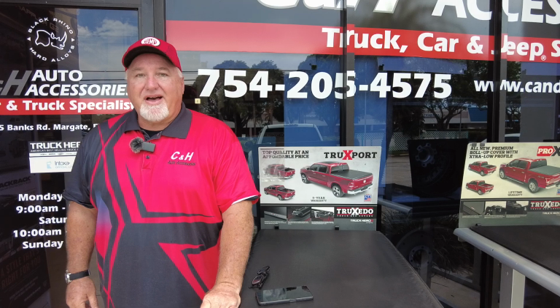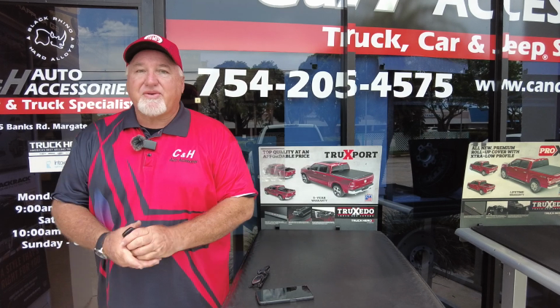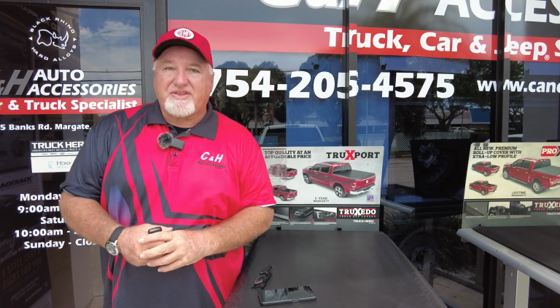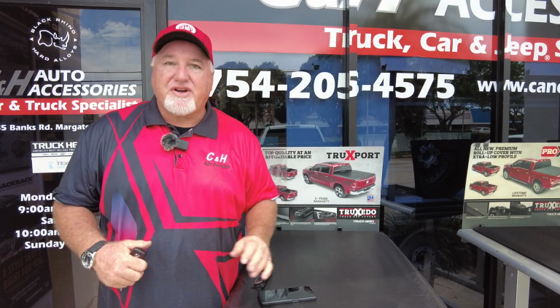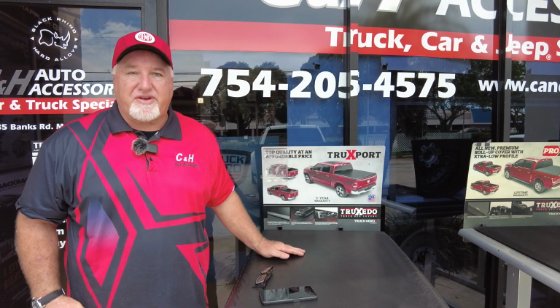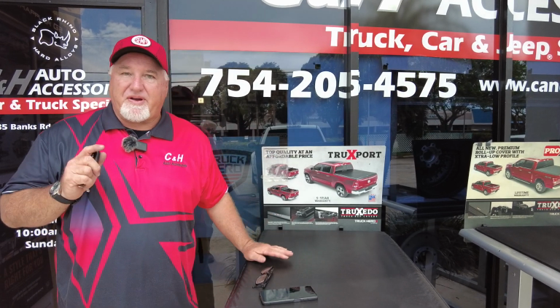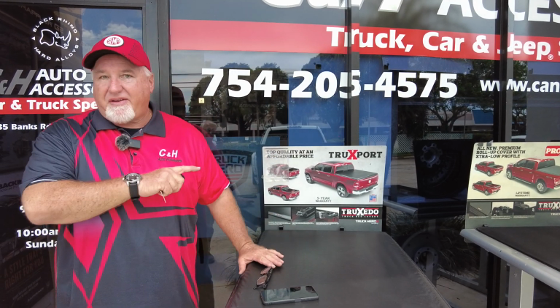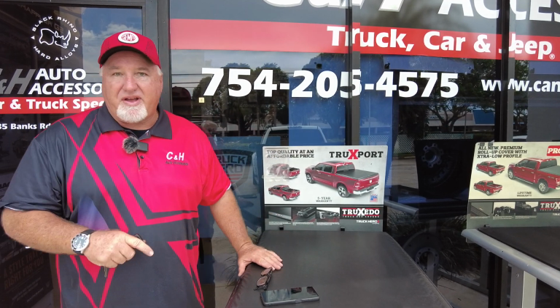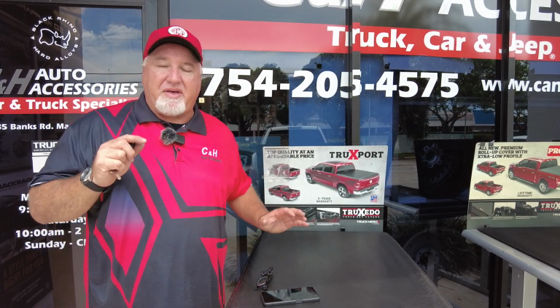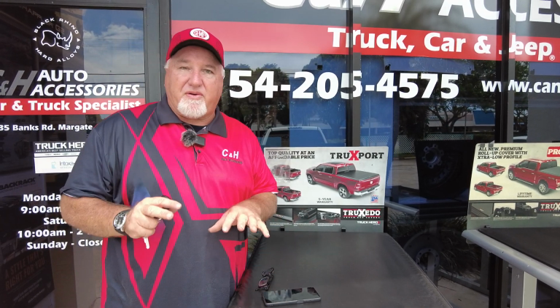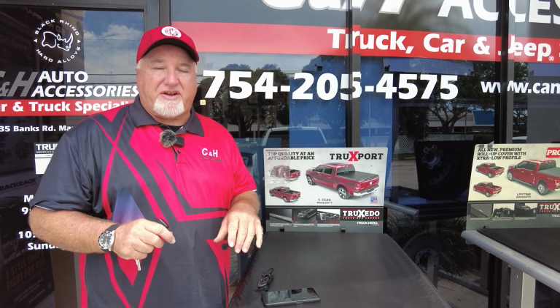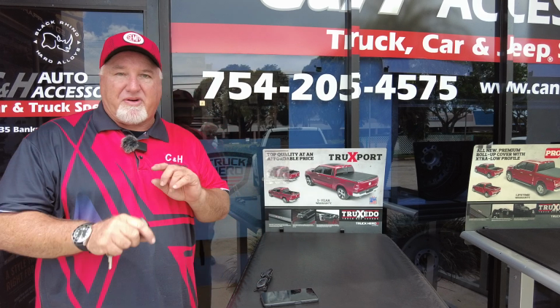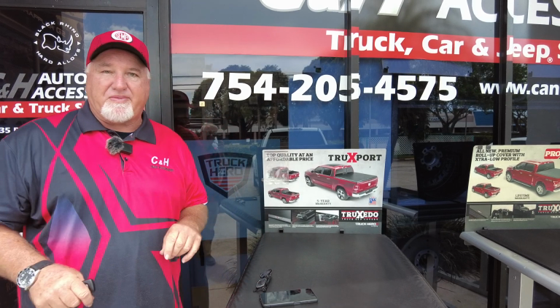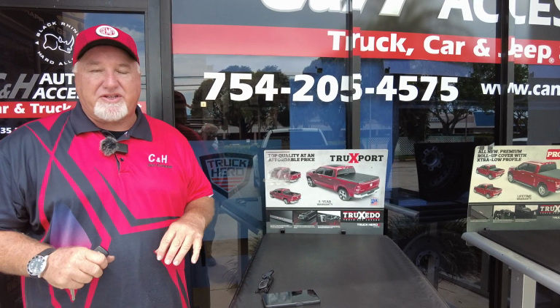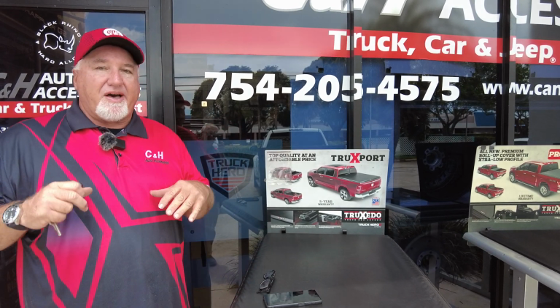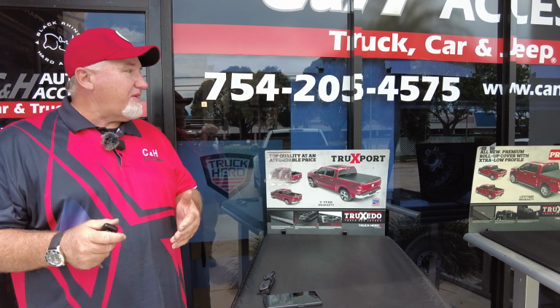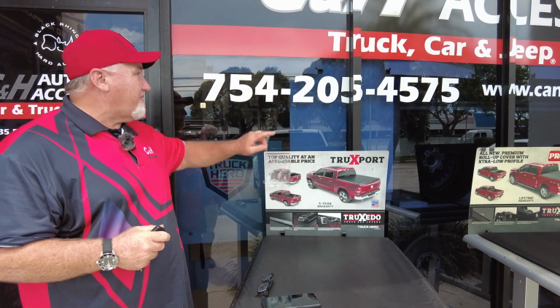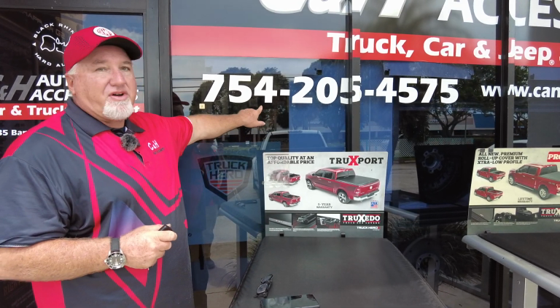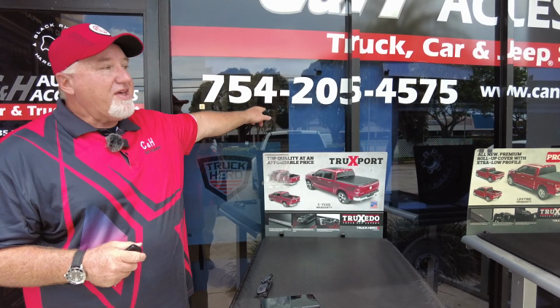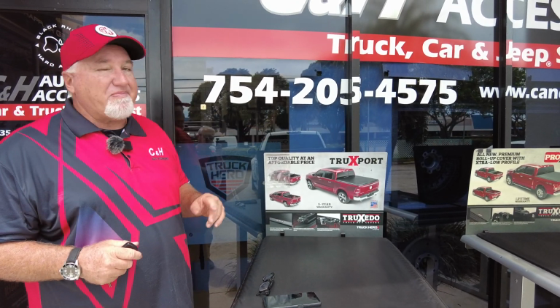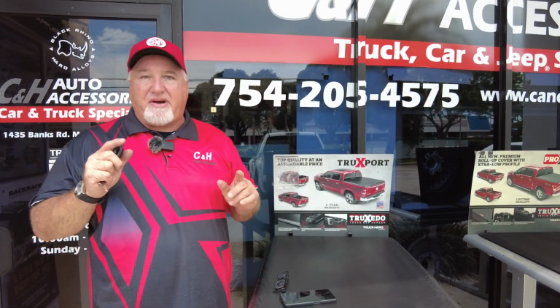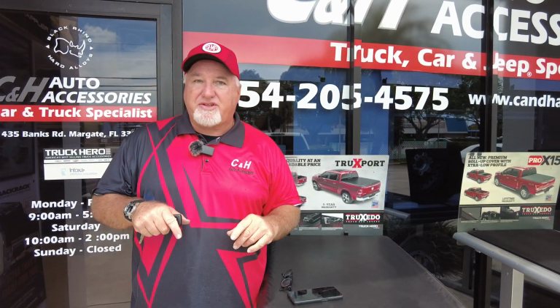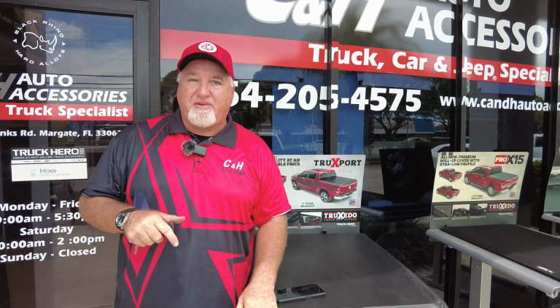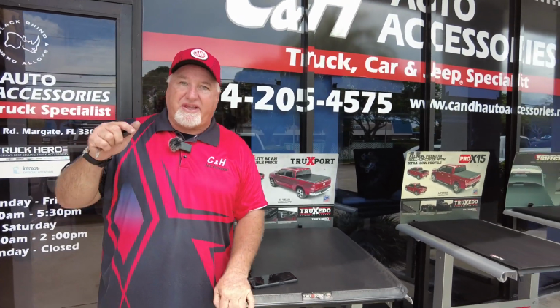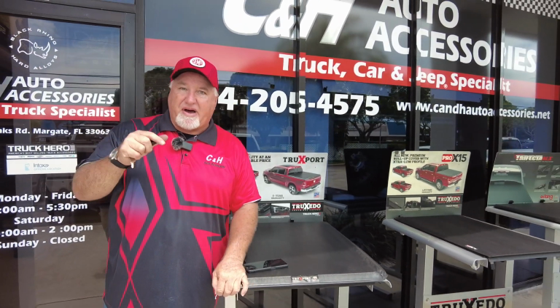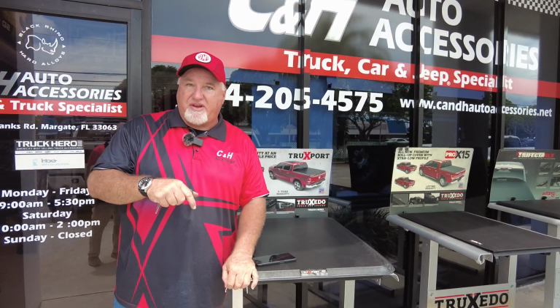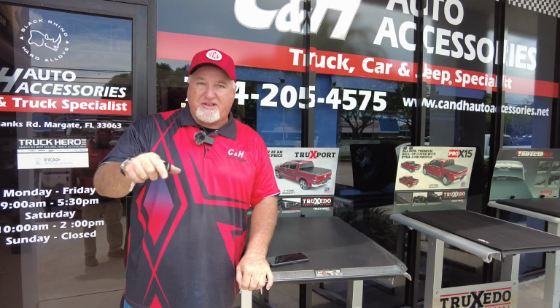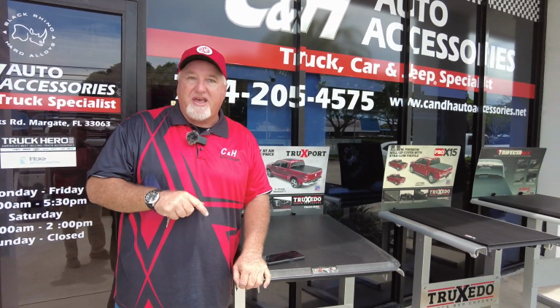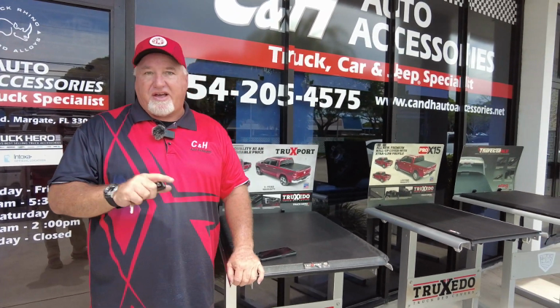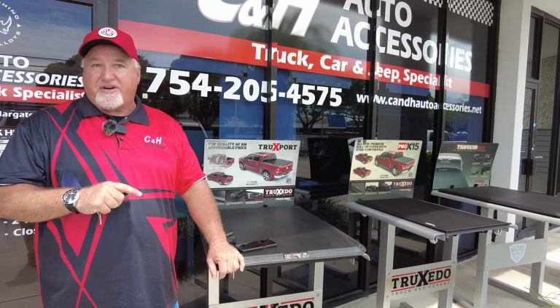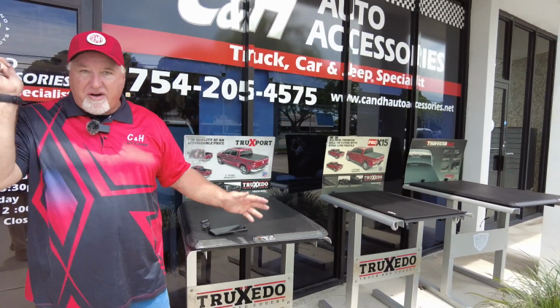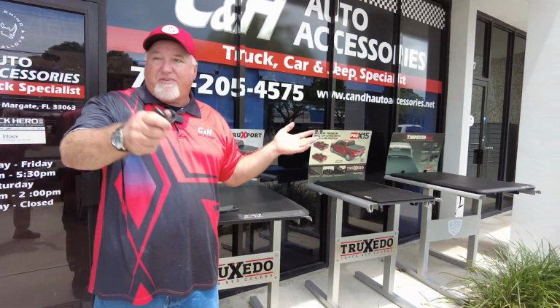Hi, it's Chris again with C&H Auto Accessories, coming in from Margate, Florida. If you have questions — I know a lot of people go to YouTube — the best way to get a hold of us is just call us. The product I'm going to show you today will have a link at the bottom of this video for pricing and to order it.